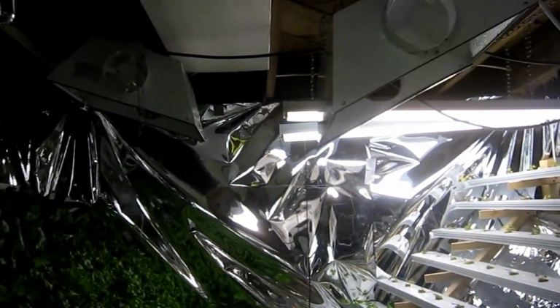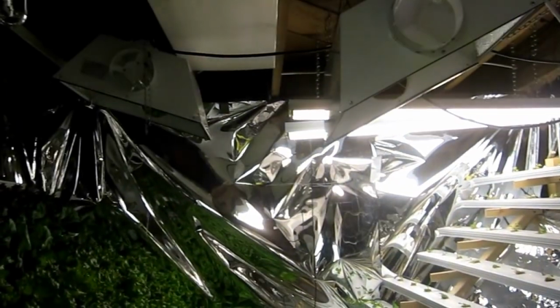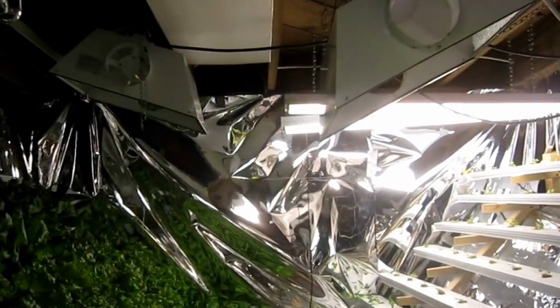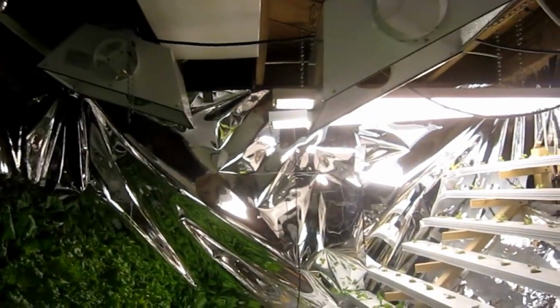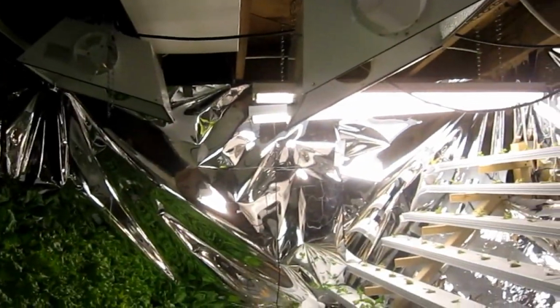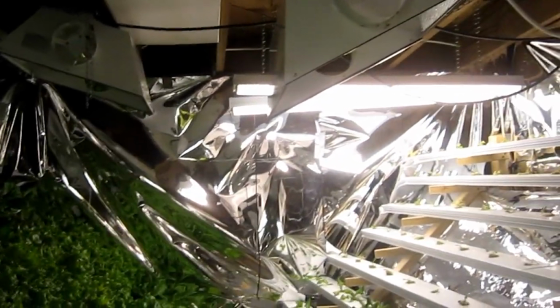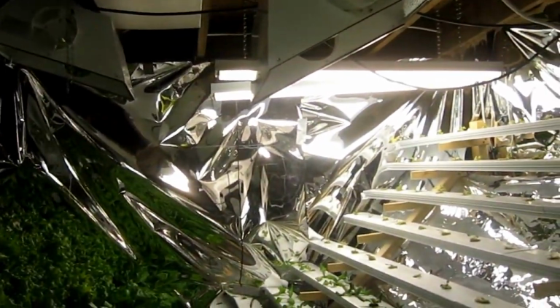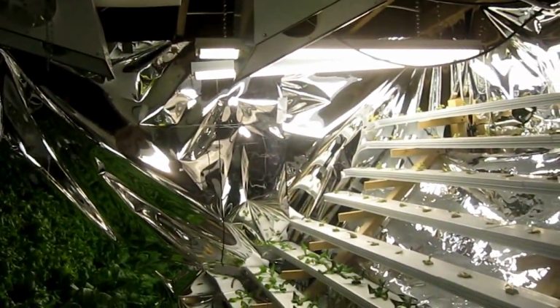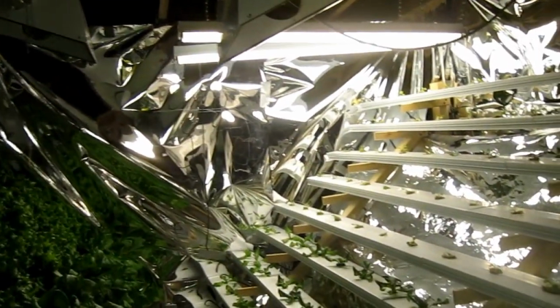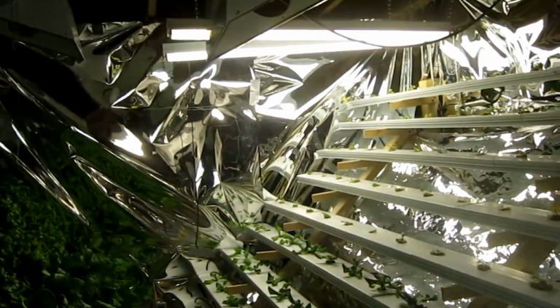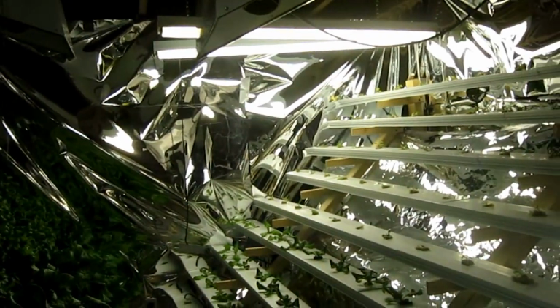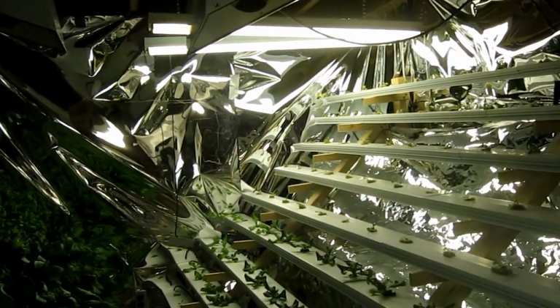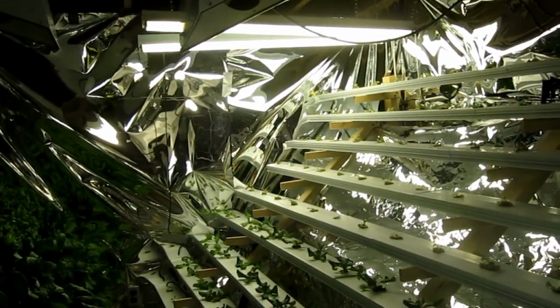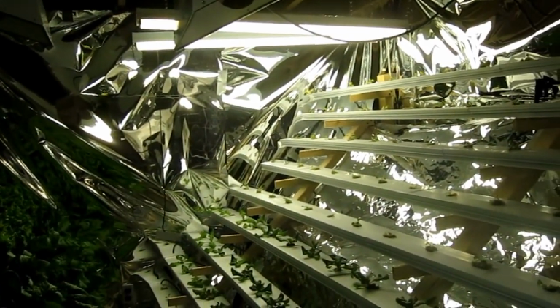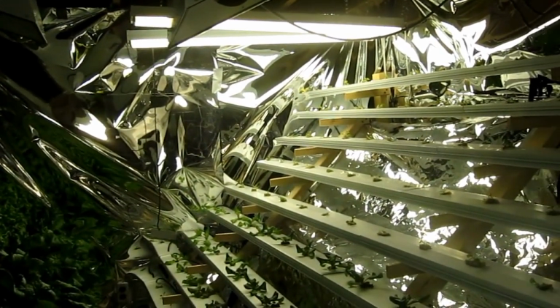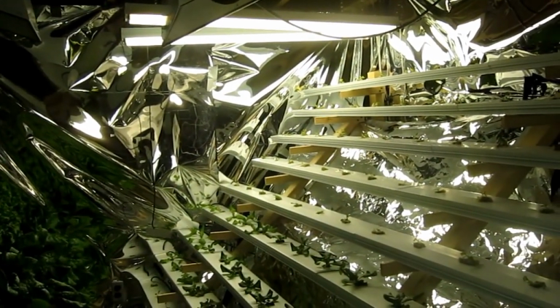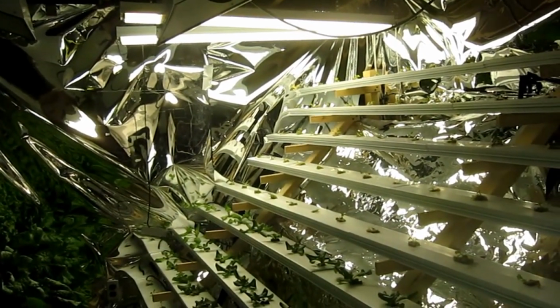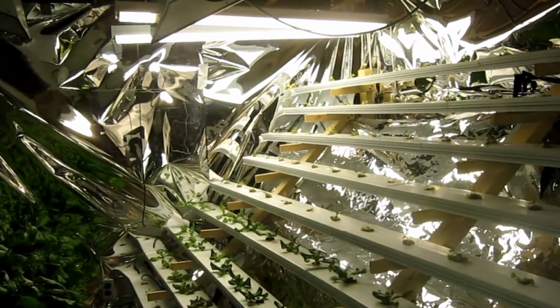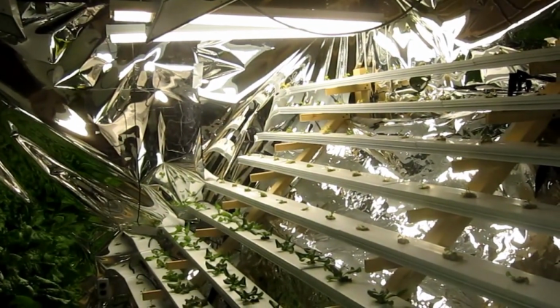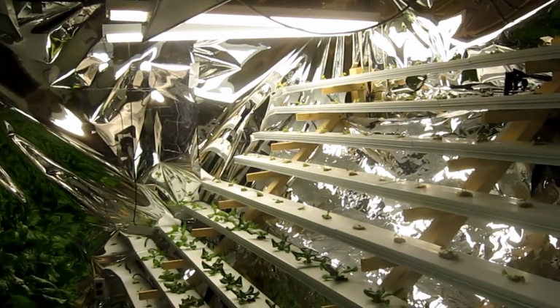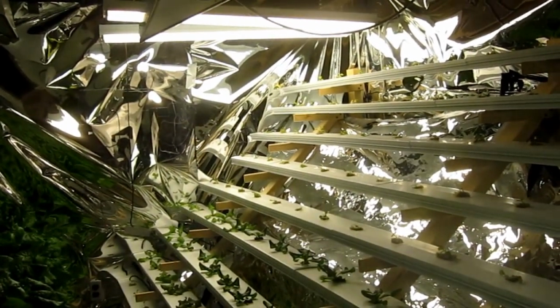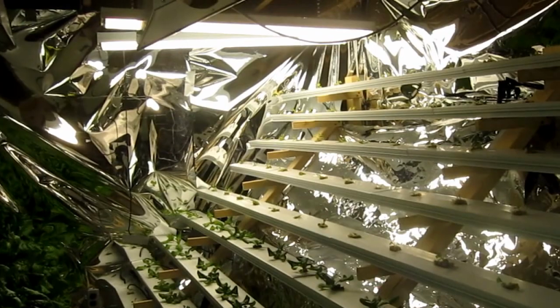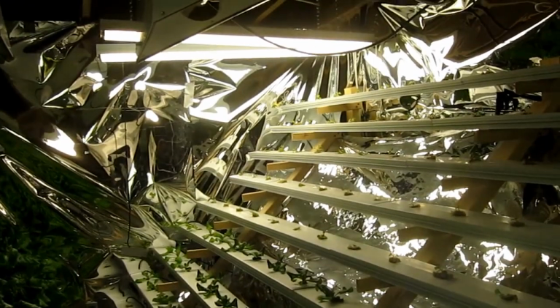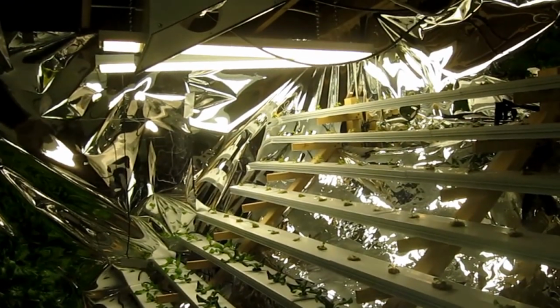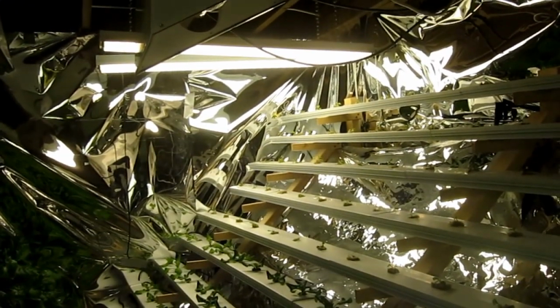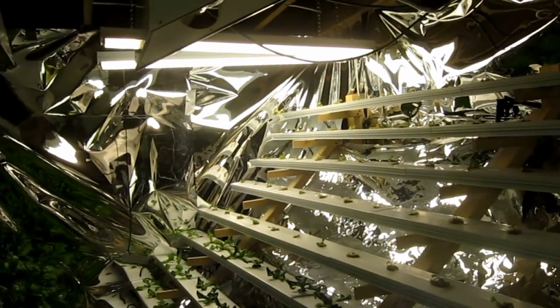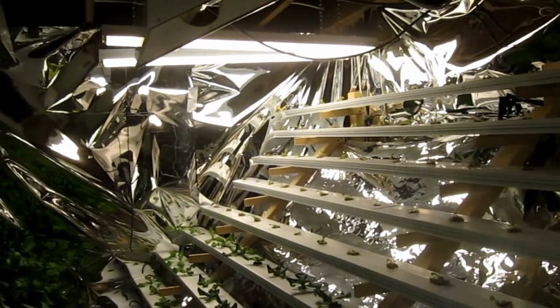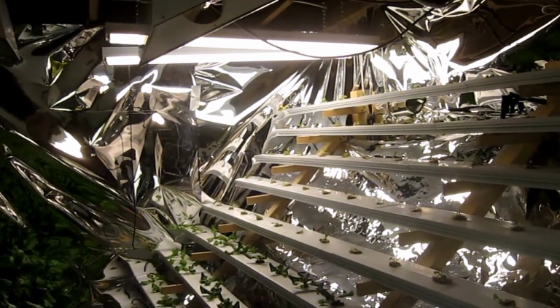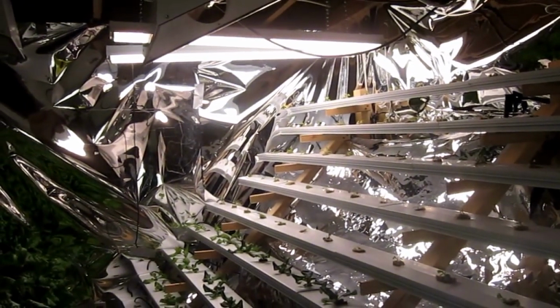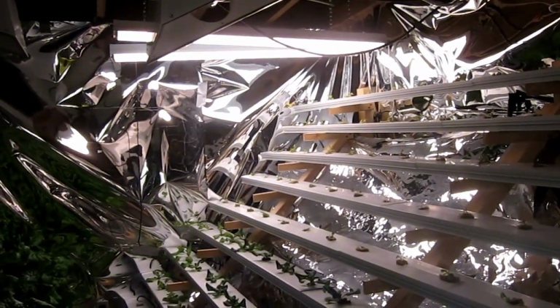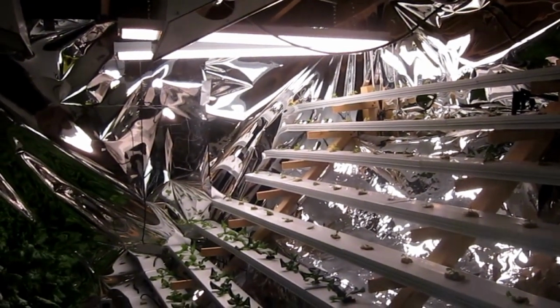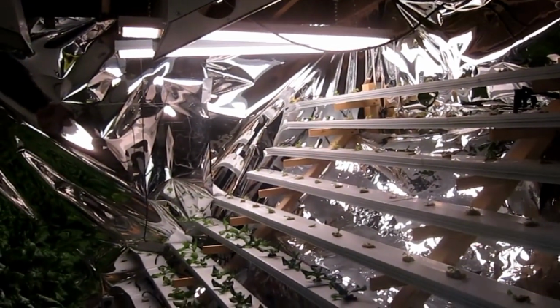I just have to figure out how to get the light bulb fixtures disconnected from the hood. I haven't been able to find much information on that. I have to go down to the local hardware hydroponic store and see if I can find an adapter or some type of hanging mechanism for the bulbs.